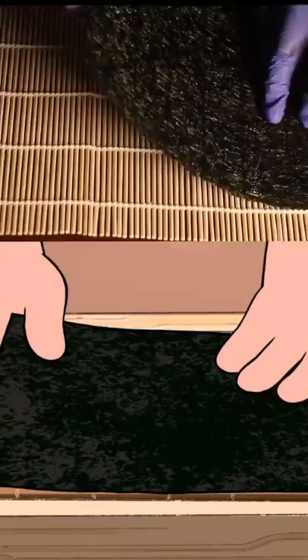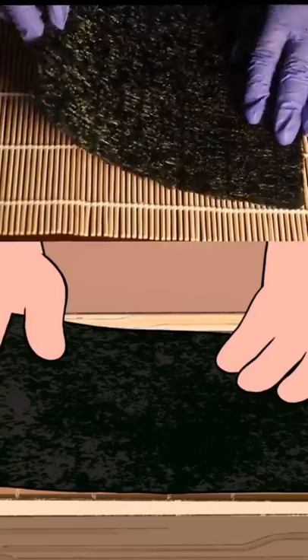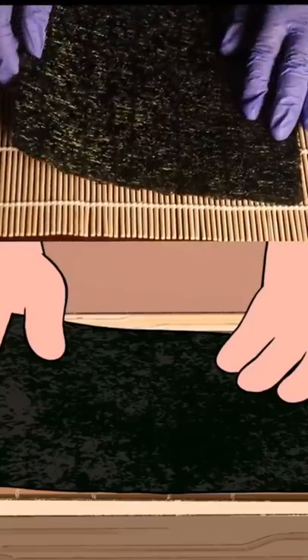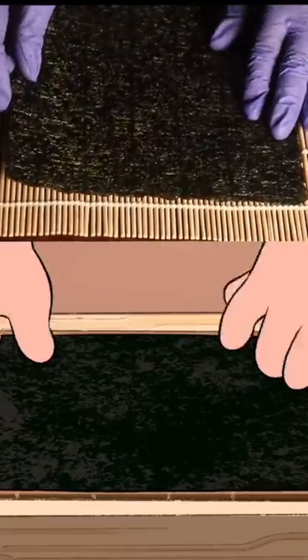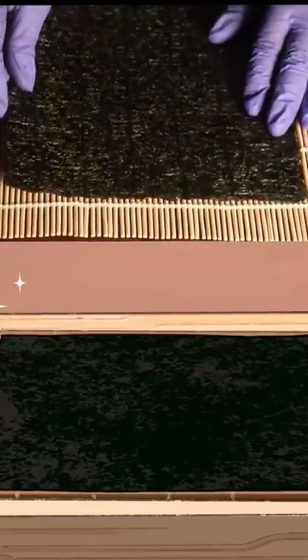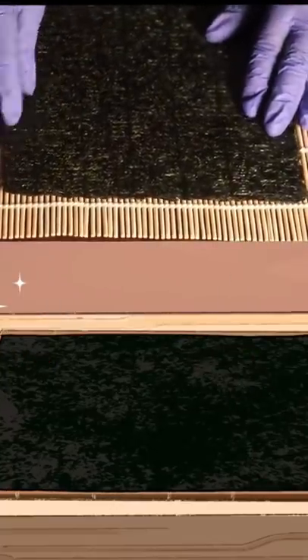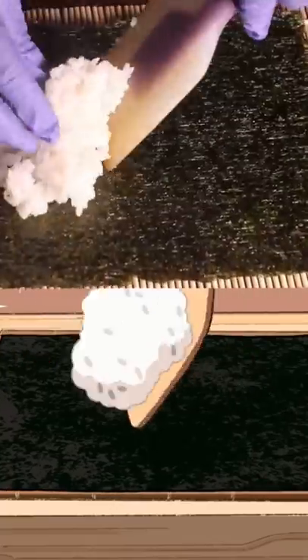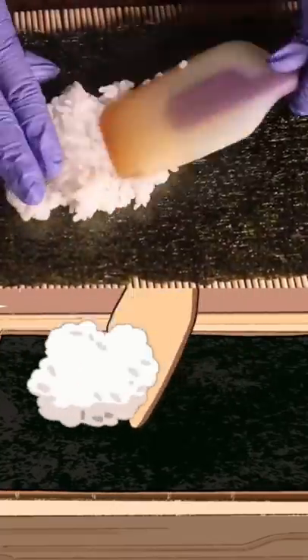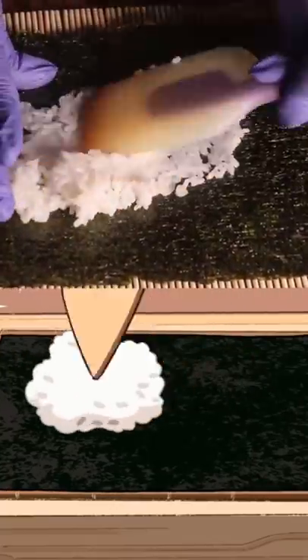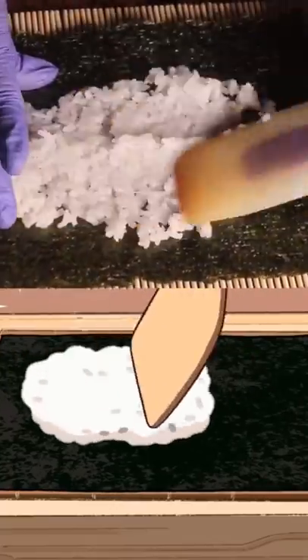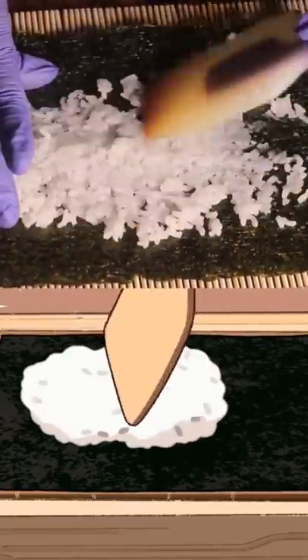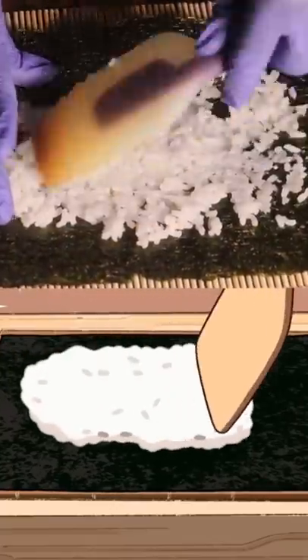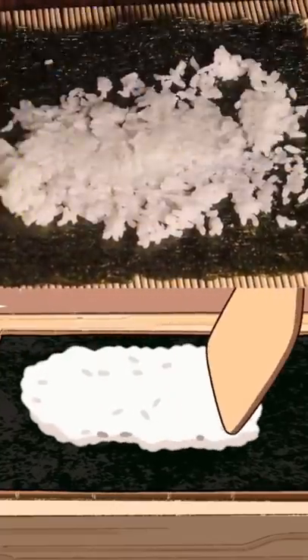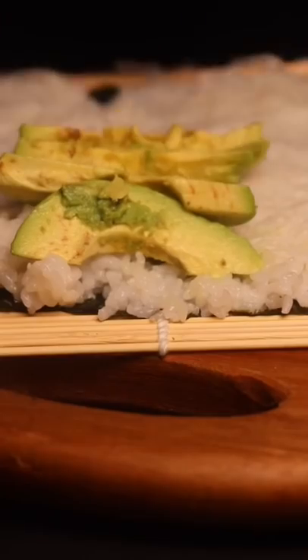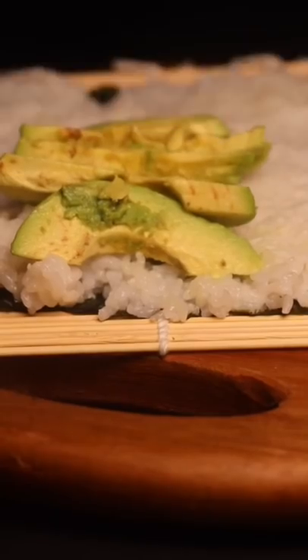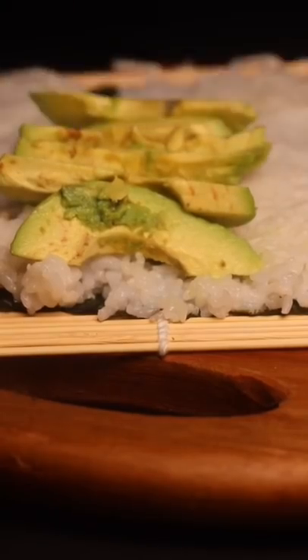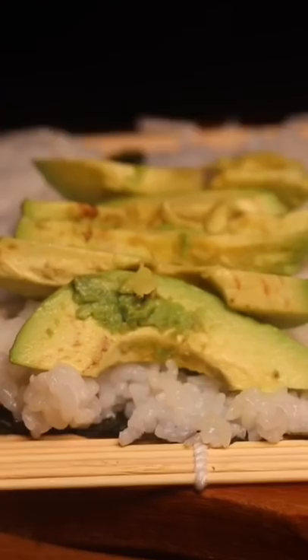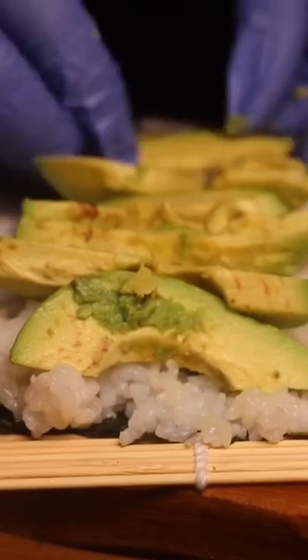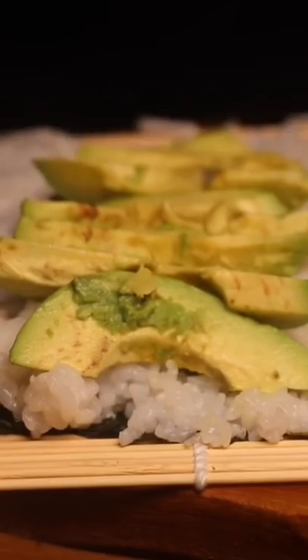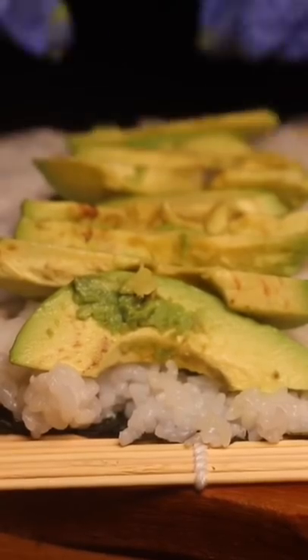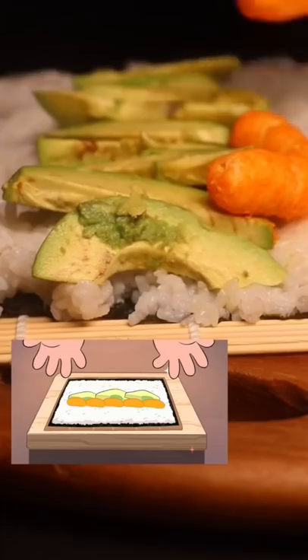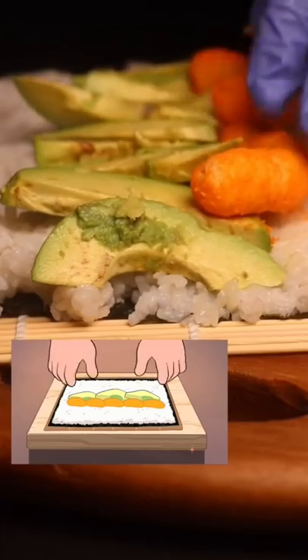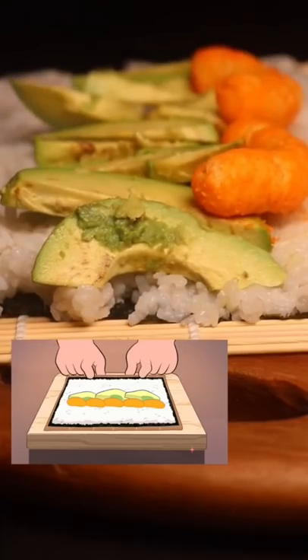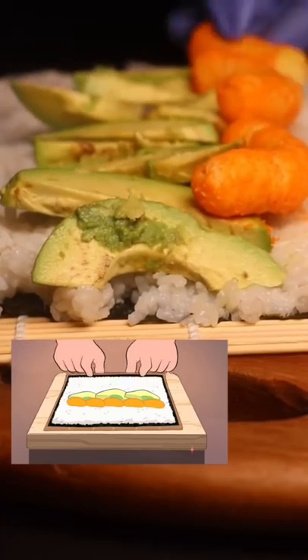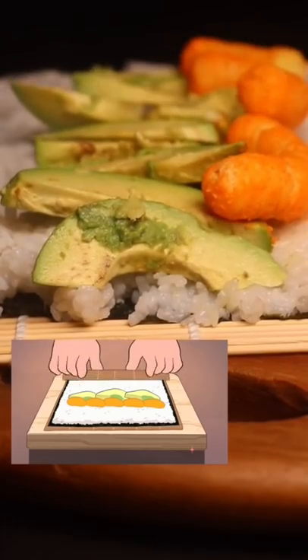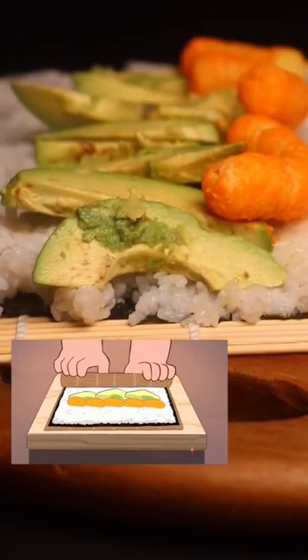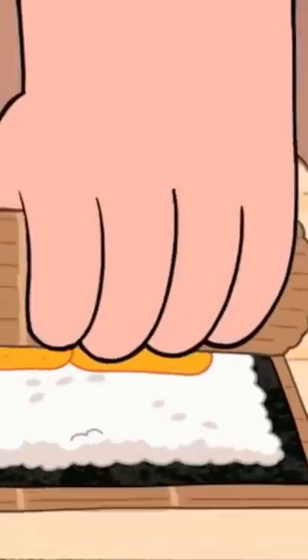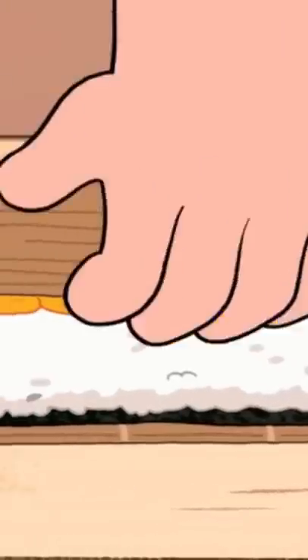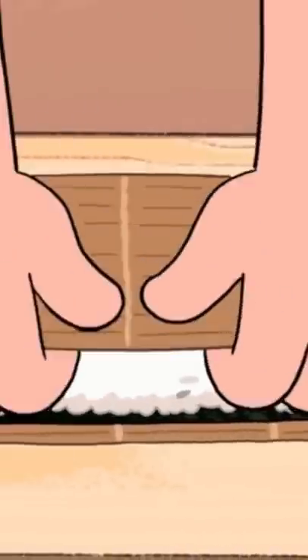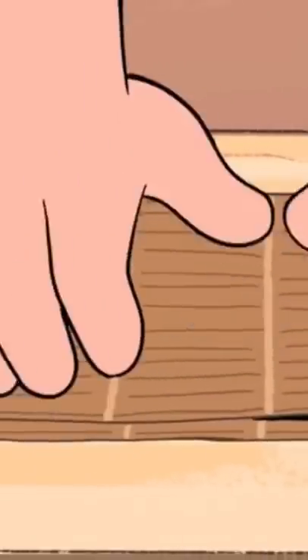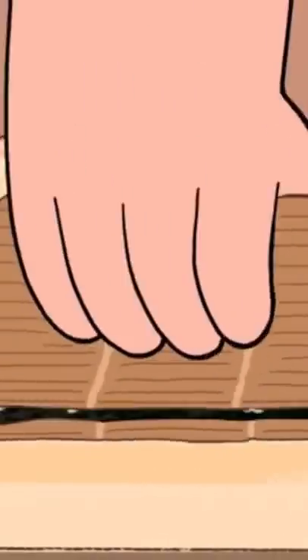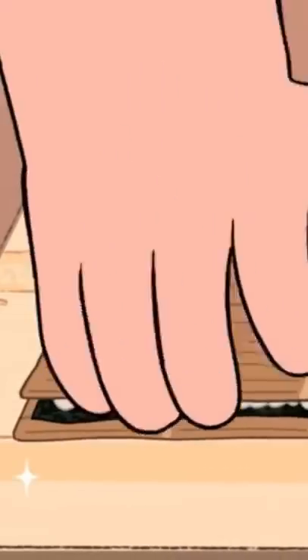Place a sheet of seaweed paper rough side up. Spread the sushi rice onto the seaweed paper. Line up your avocado slices on top of the sushi rice. Line up your puffs along the avocado slices. Then use the bamboo mat to roll up your sushi roll.